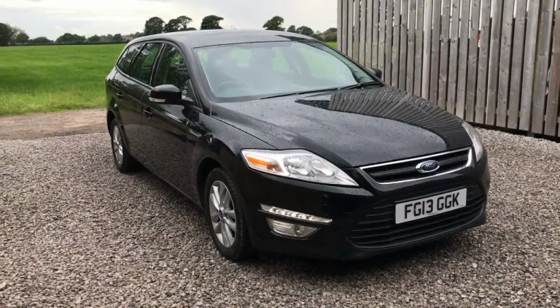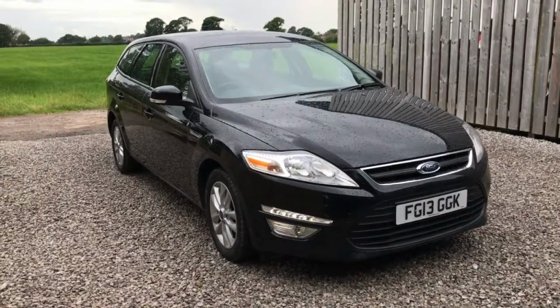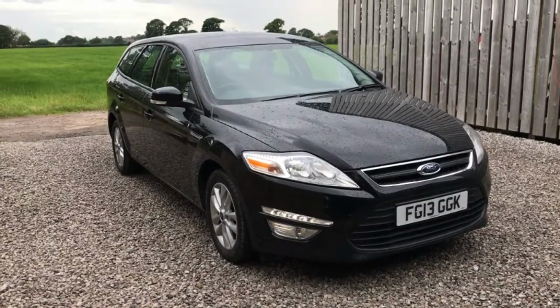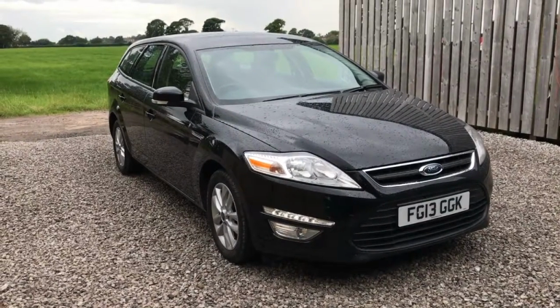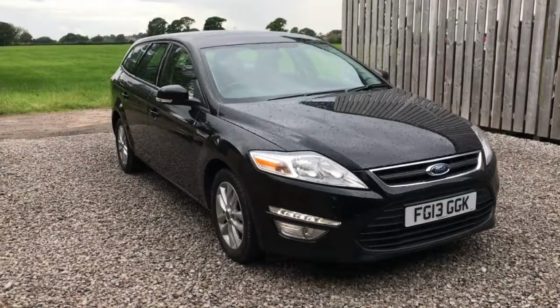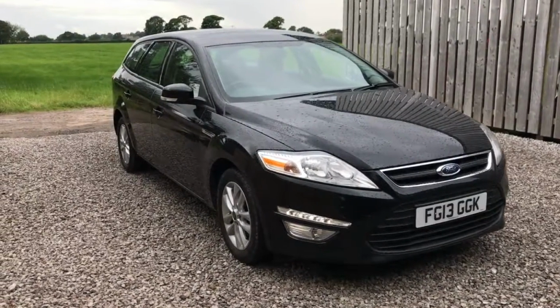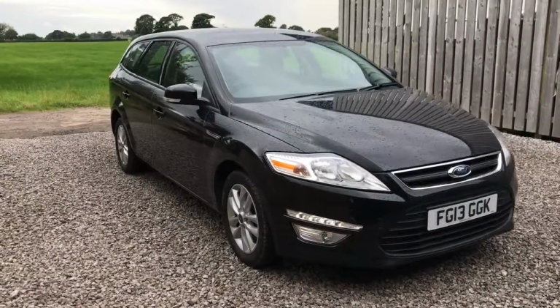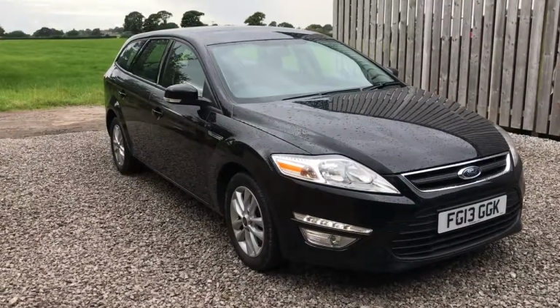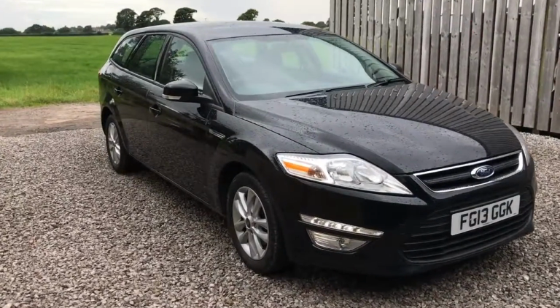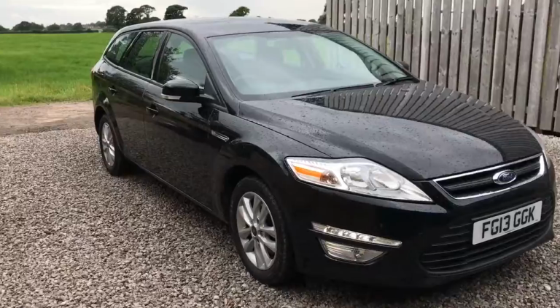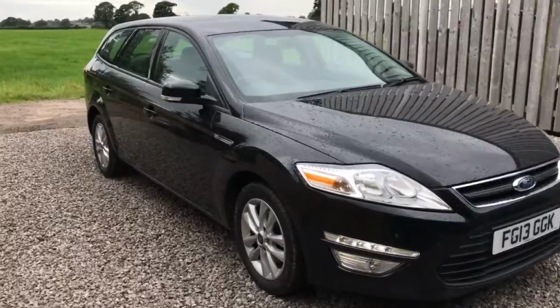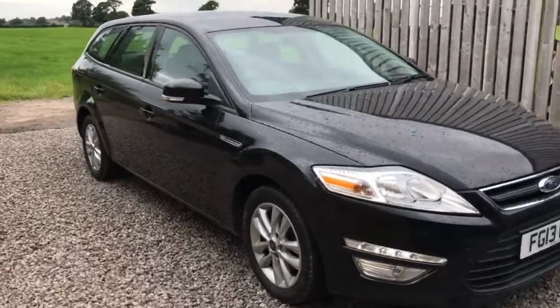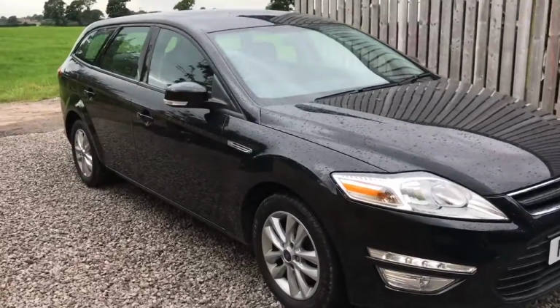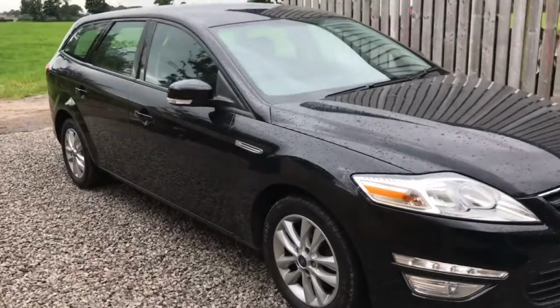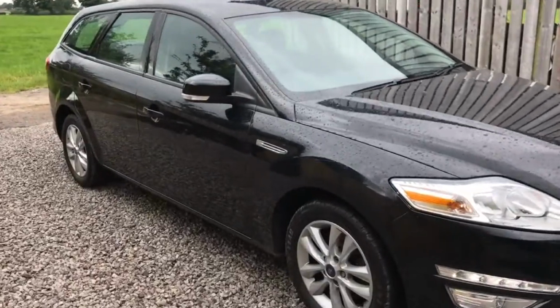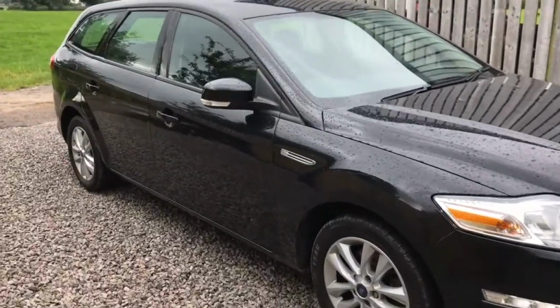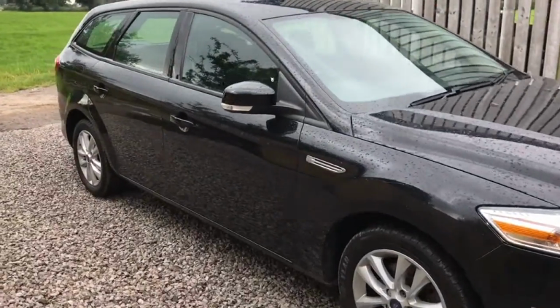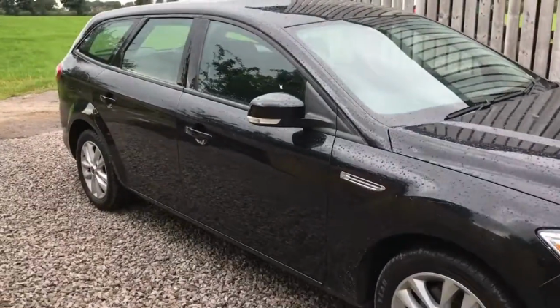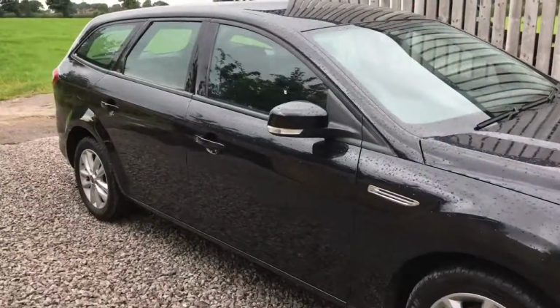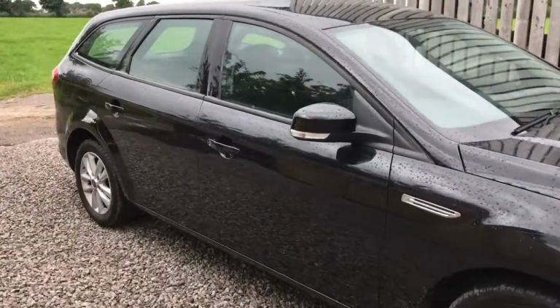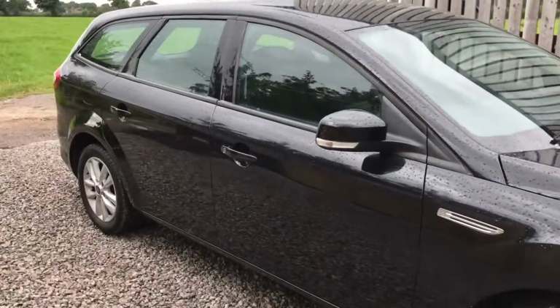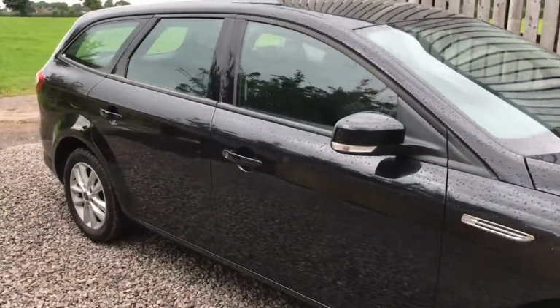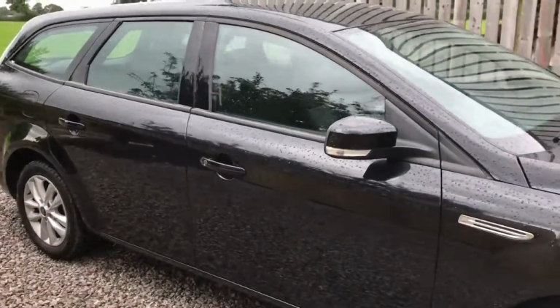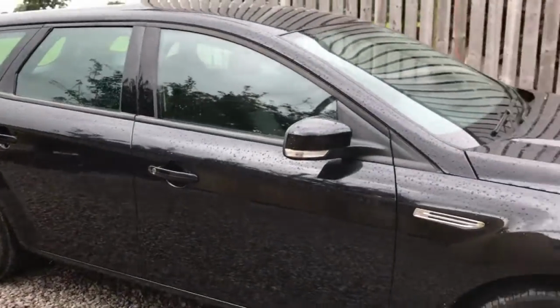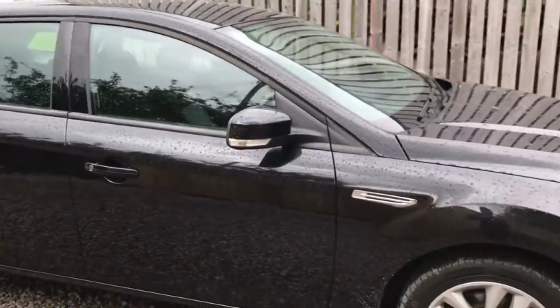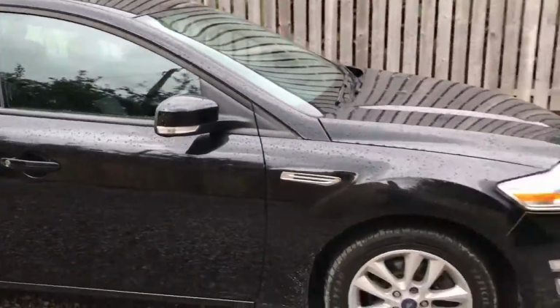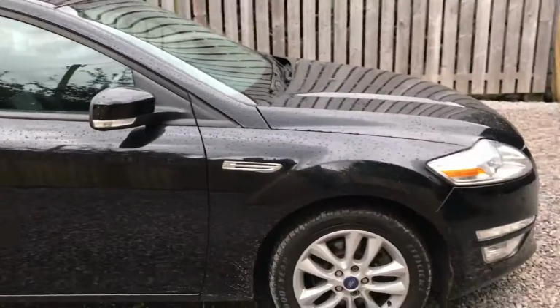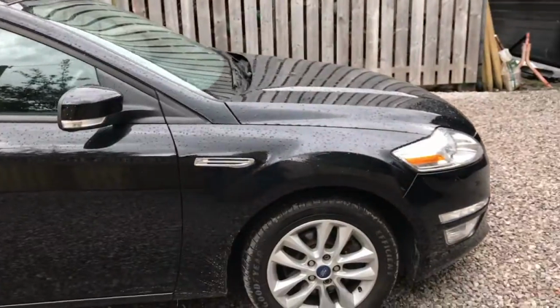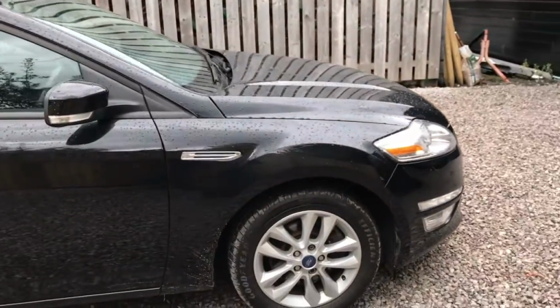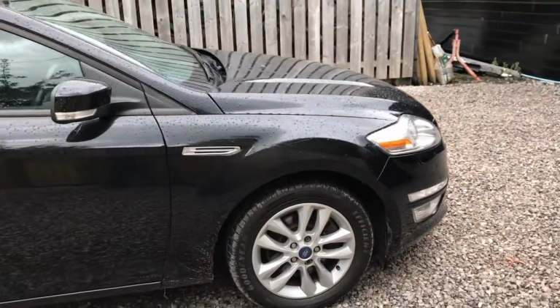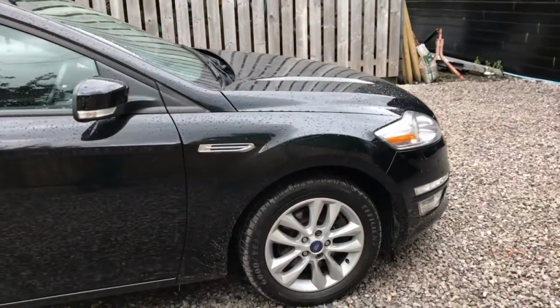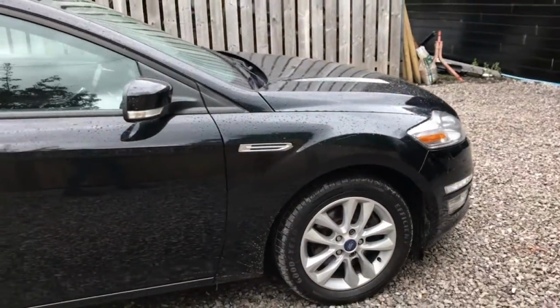Hello and welcome to Stocktonese Car Sales. Here today we have this Ford Mondeo 2.0L TDCi ZTEC in 5 door. Let me show you around the car.